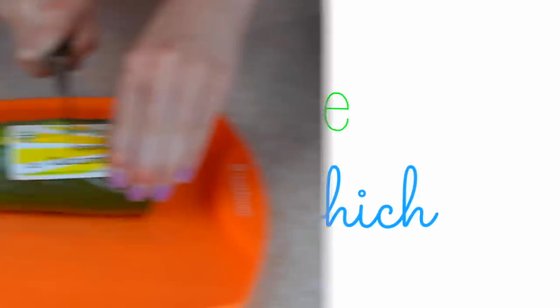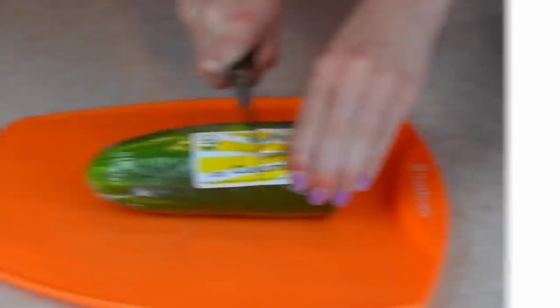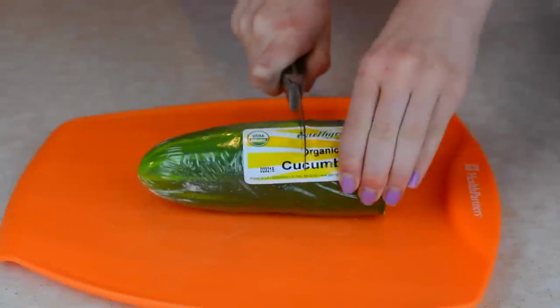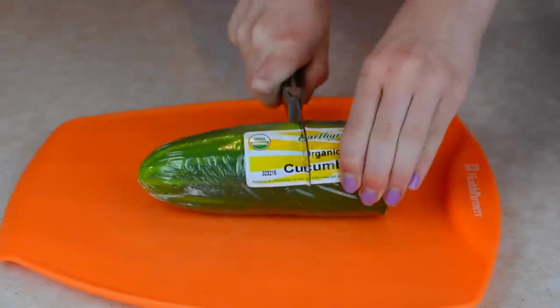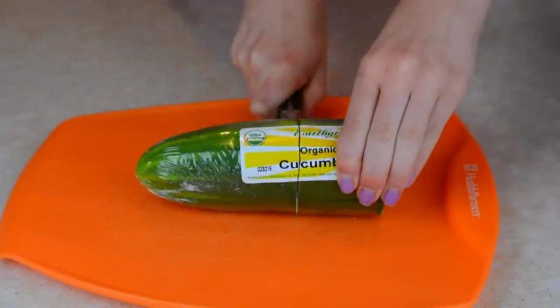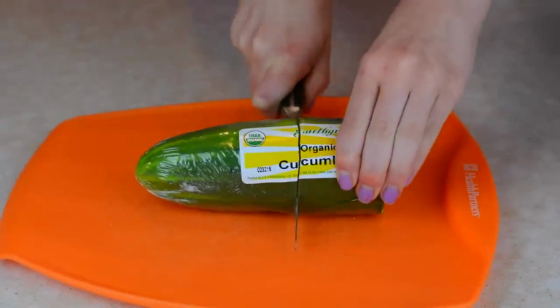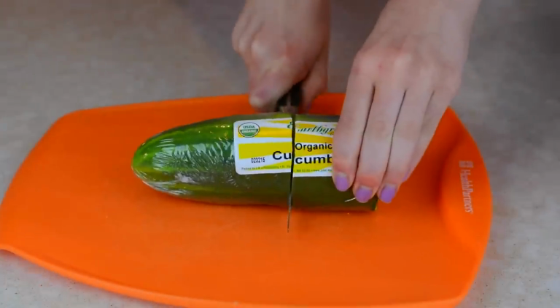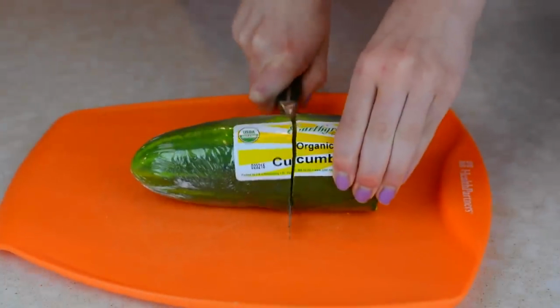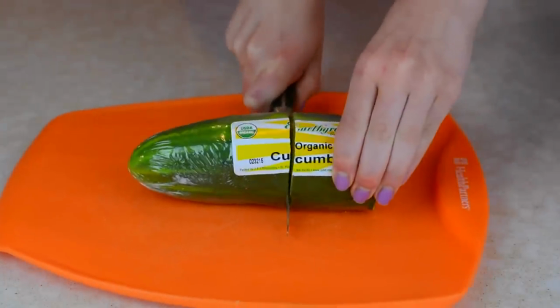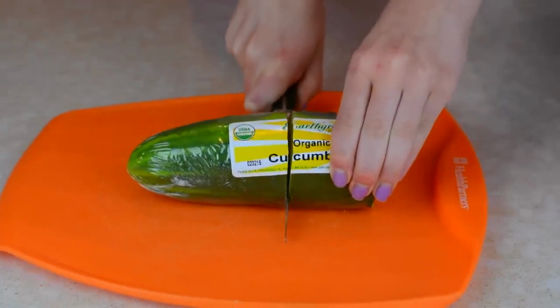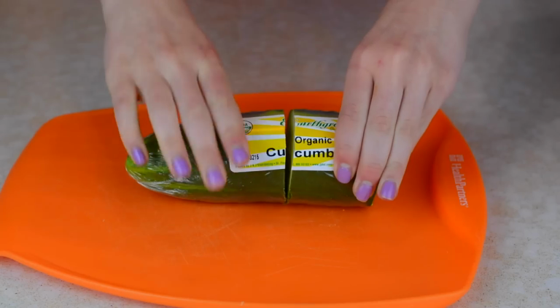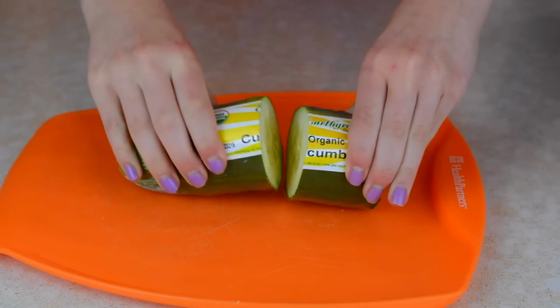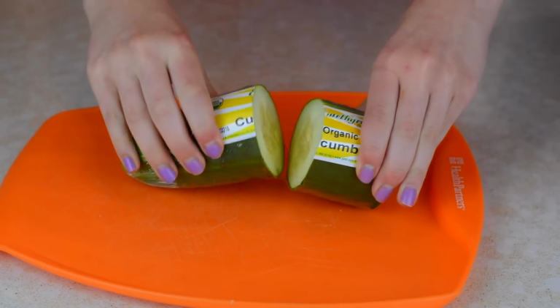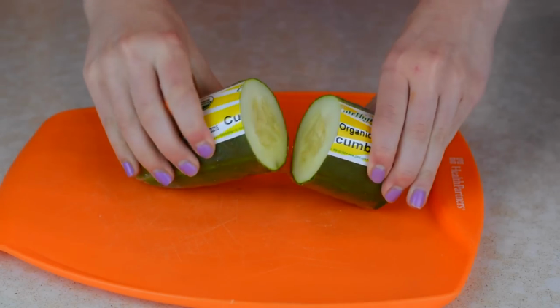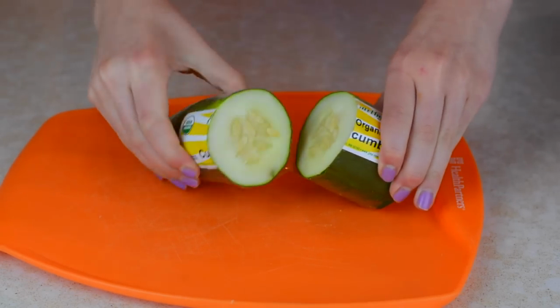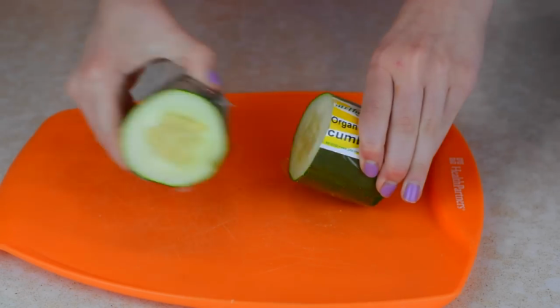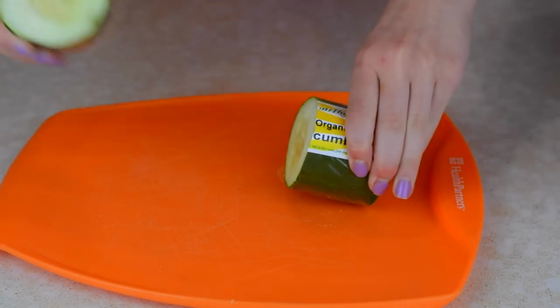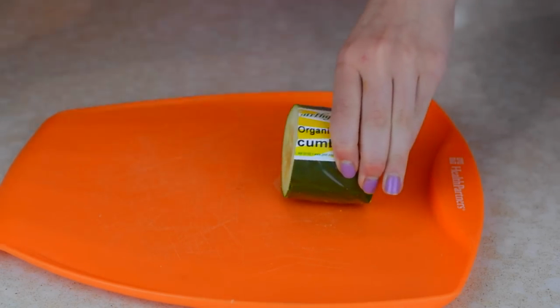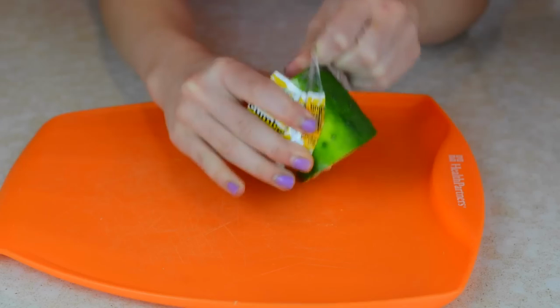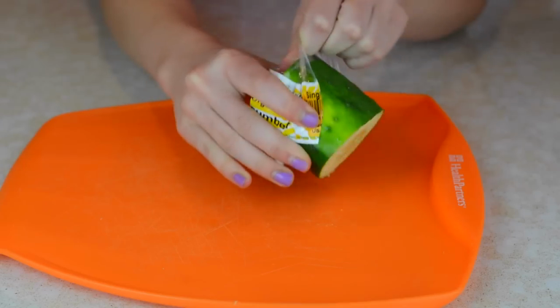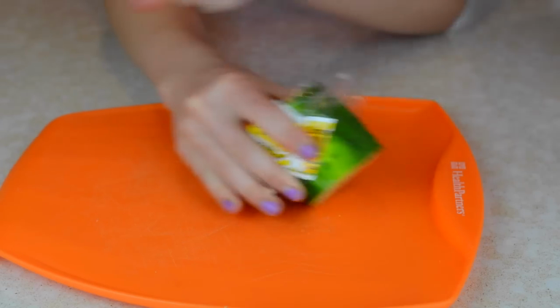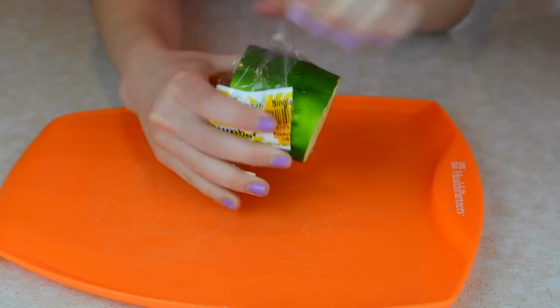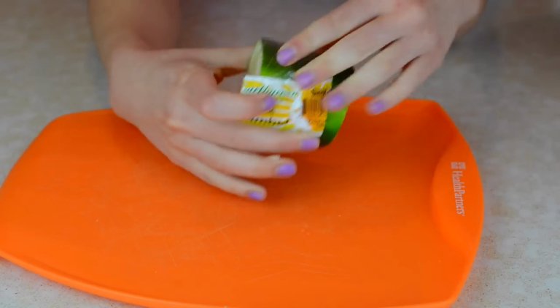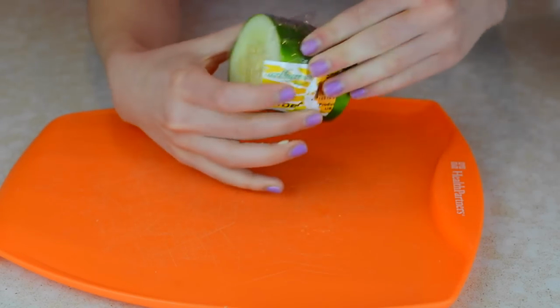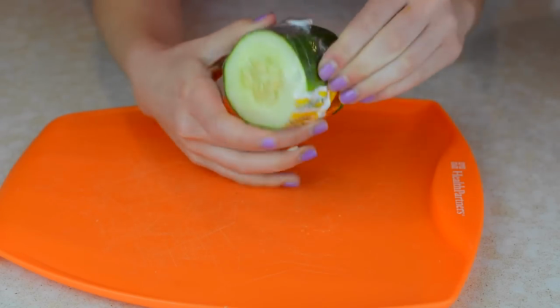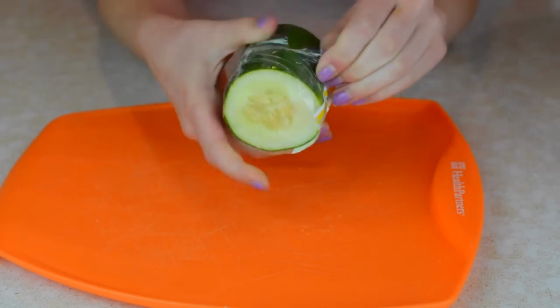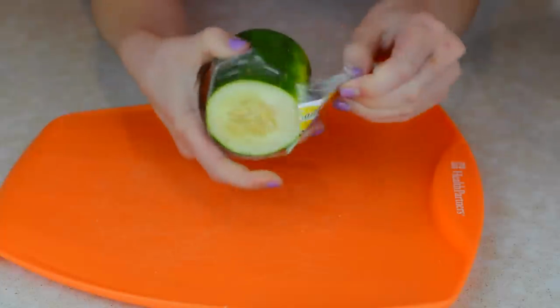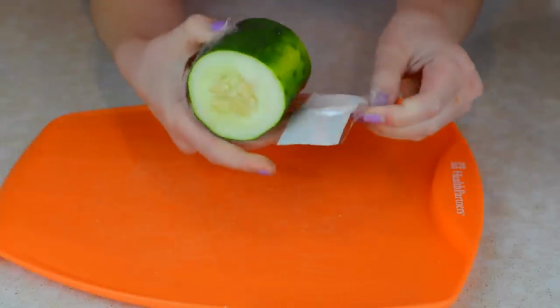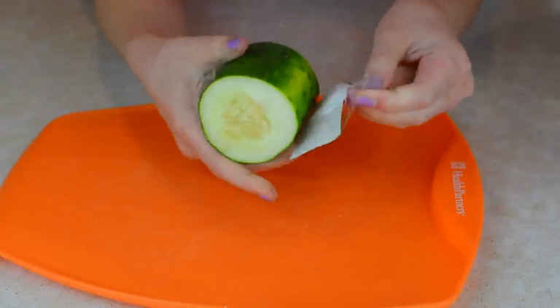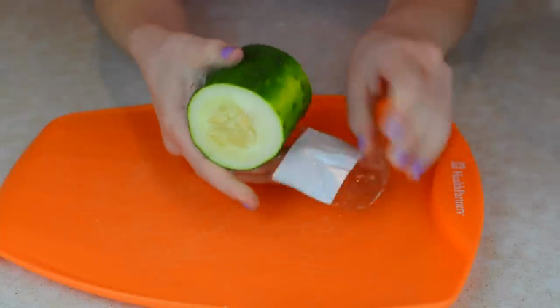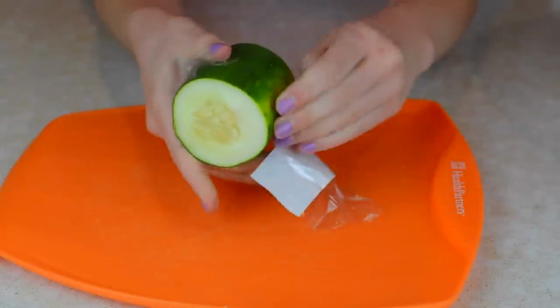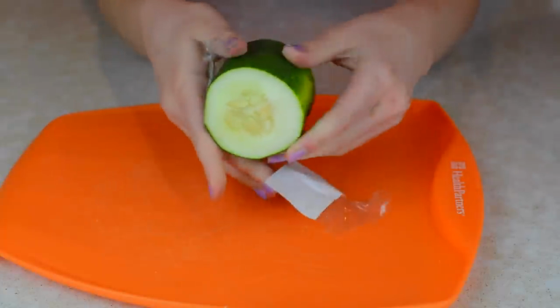Okay guys, I had no idea that 'cuke' stood for cucumber, so that was kind of odd. But I found out, and I'm like, that should be the name of this lunch idea.